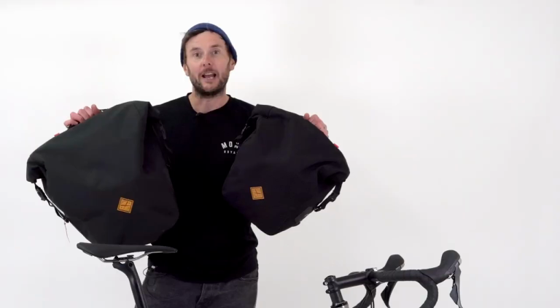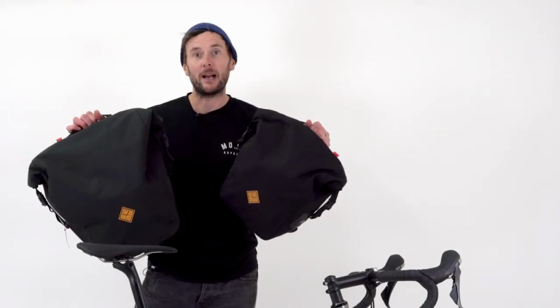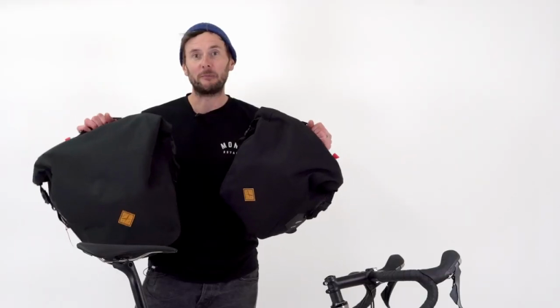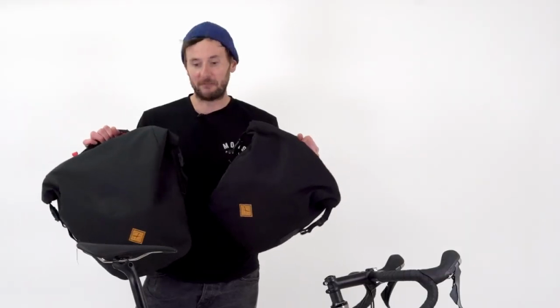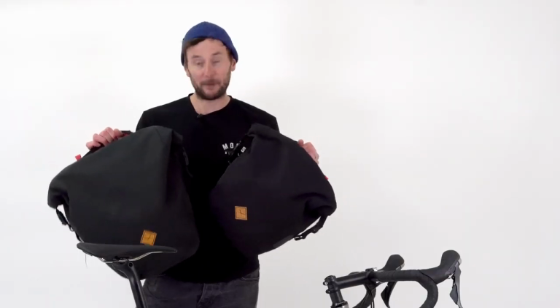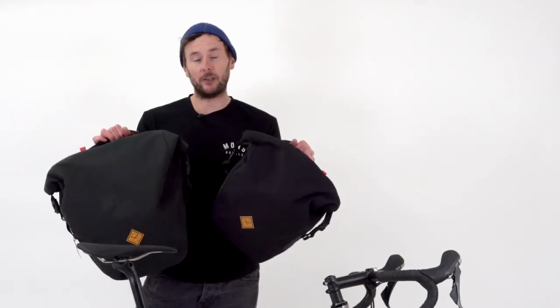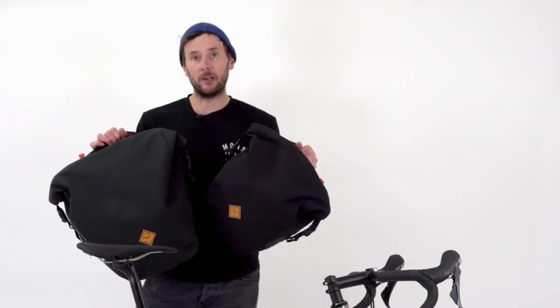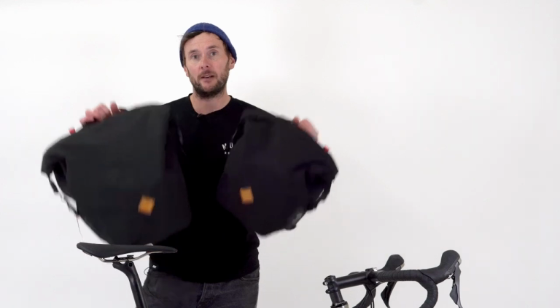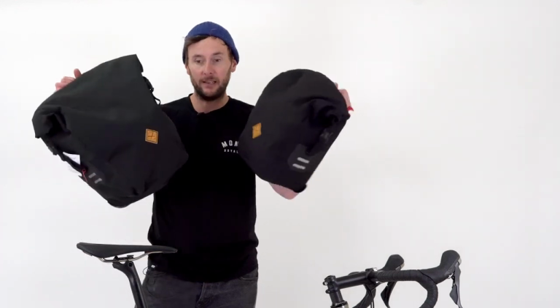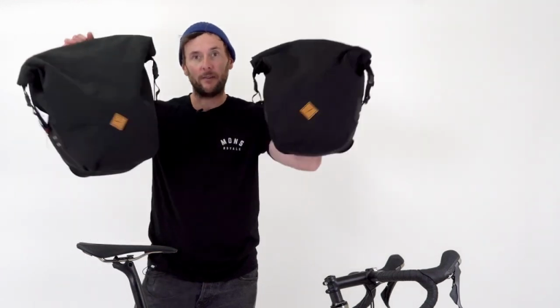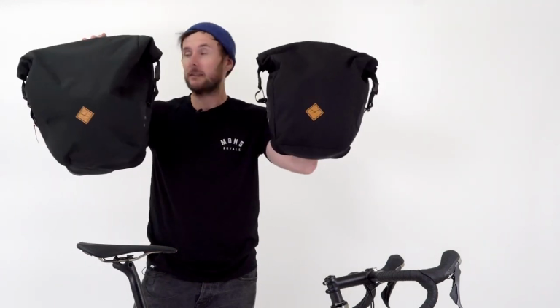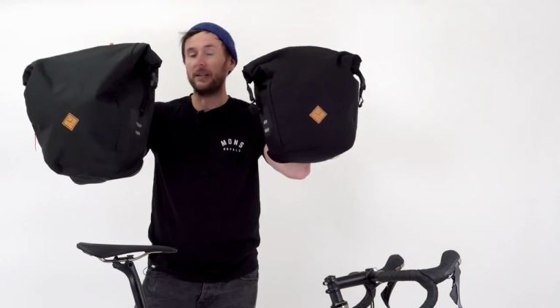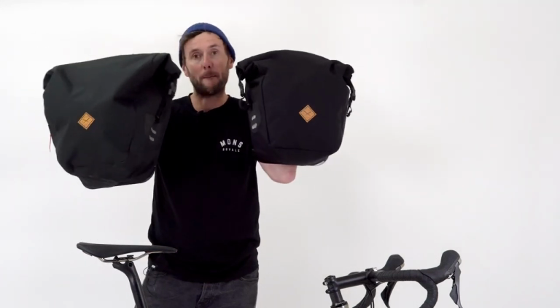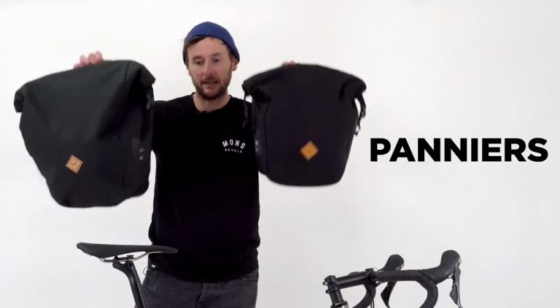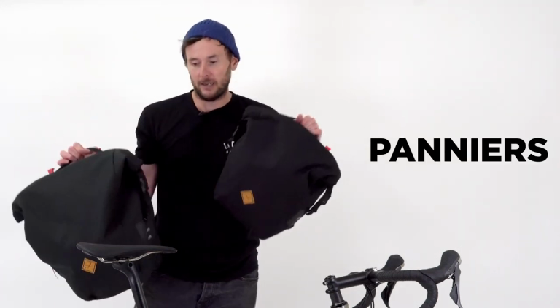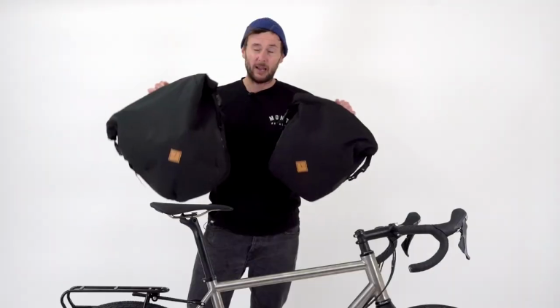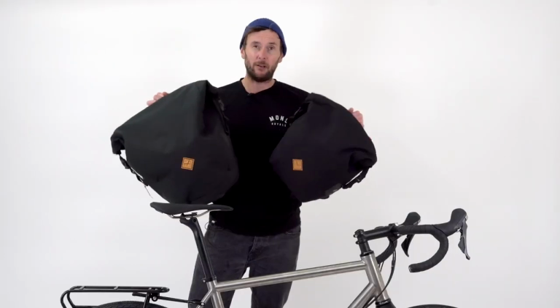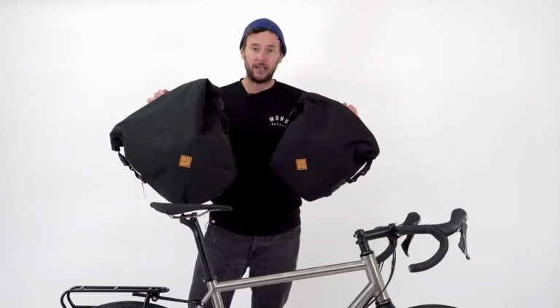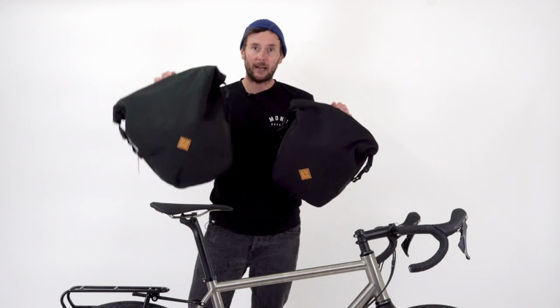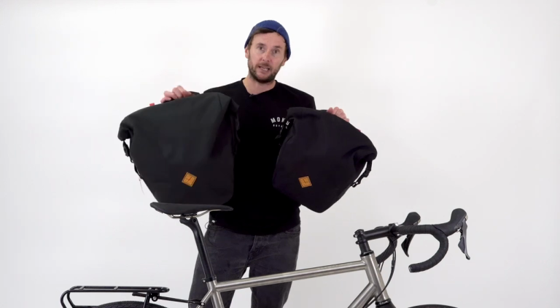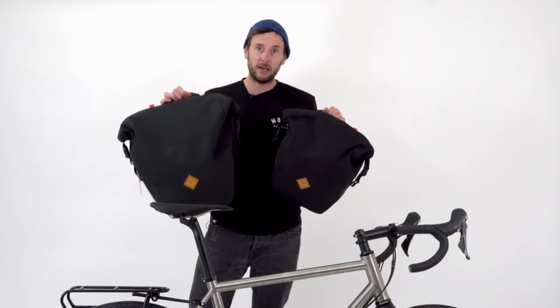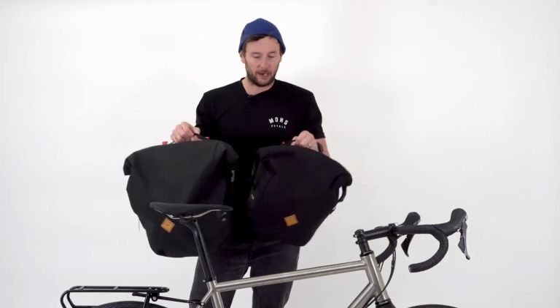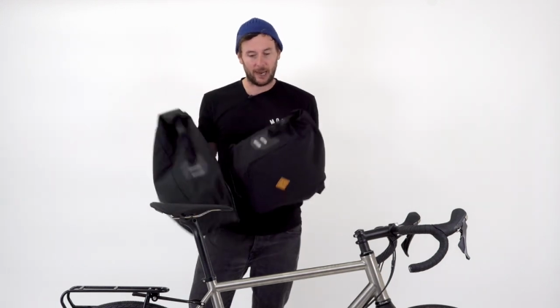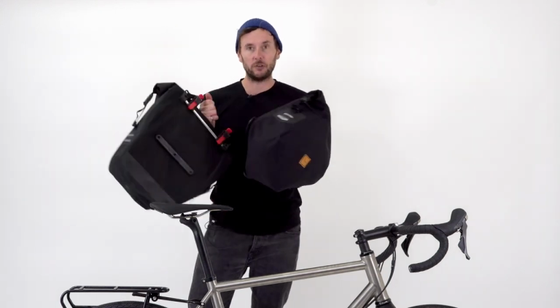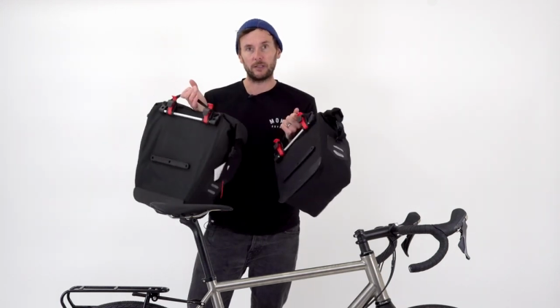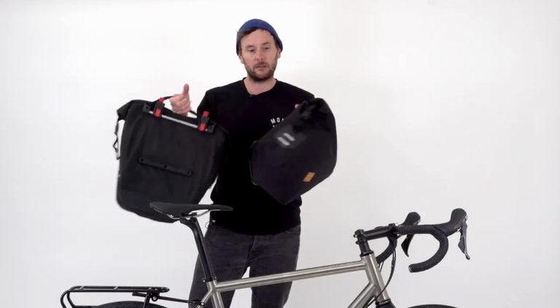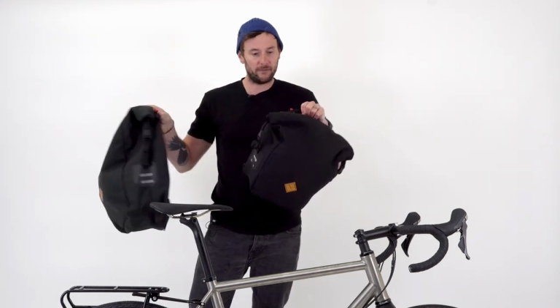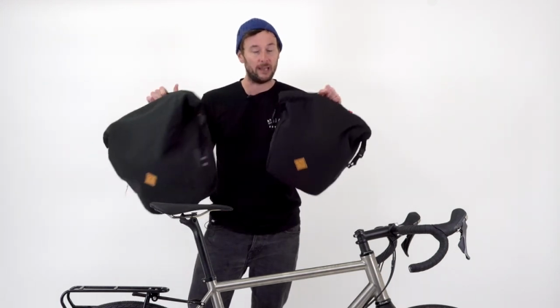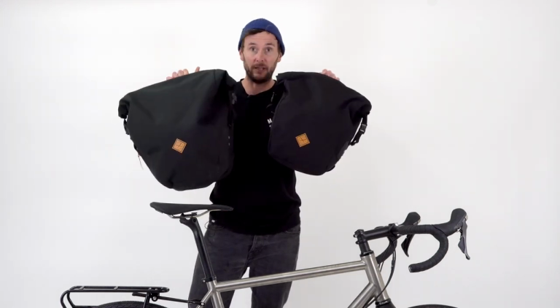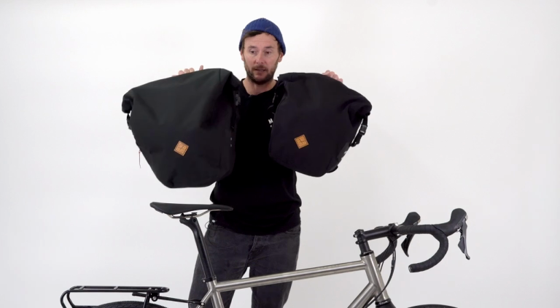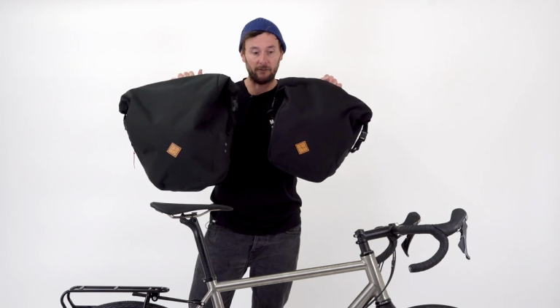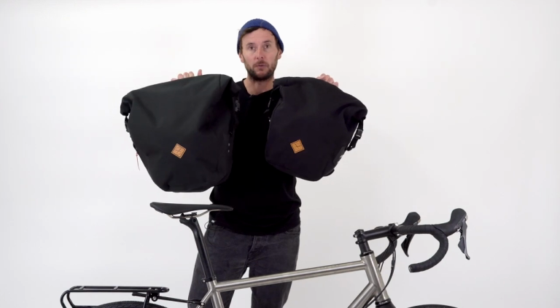Heyo and welcome to another ReStrap instructional how-to video. No guessing what we're doing today — panniers. We'll have a little look at how they attach to the bike, how to choose between the two that we have, and all the features that are involved as well.